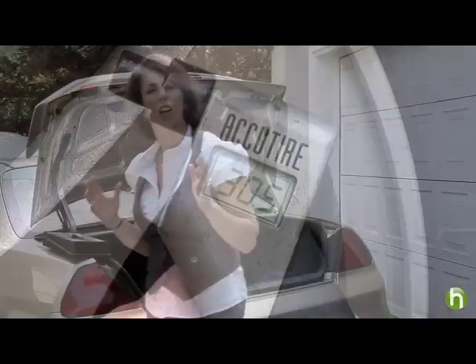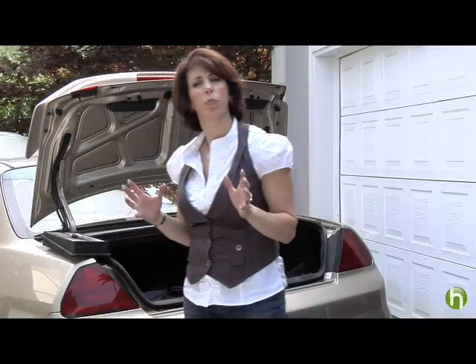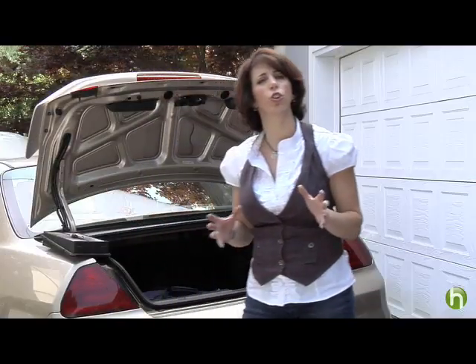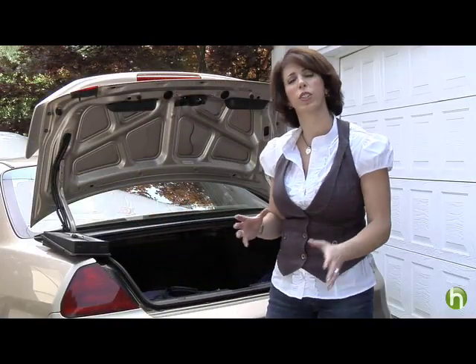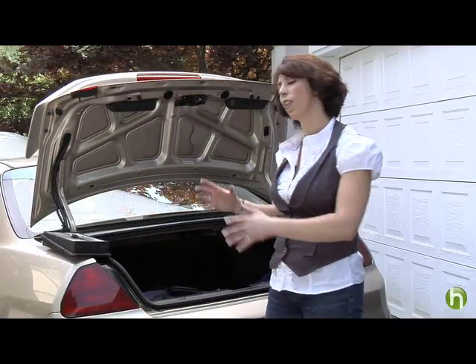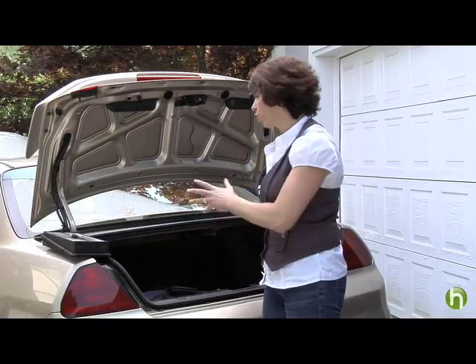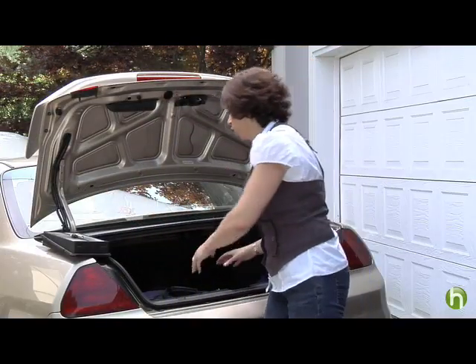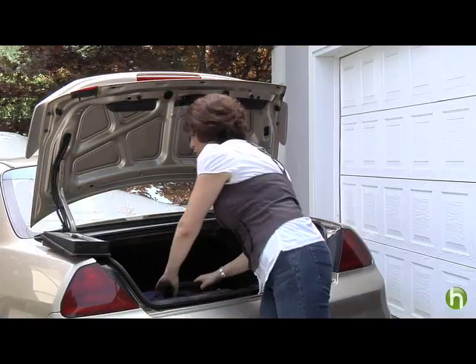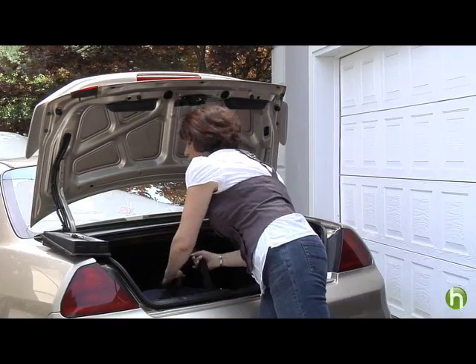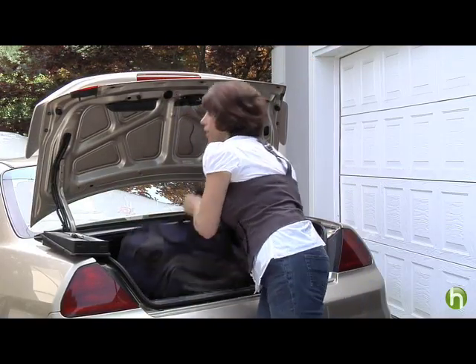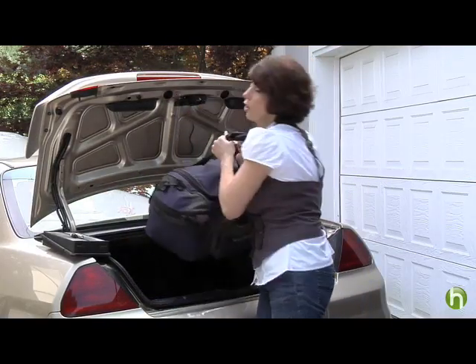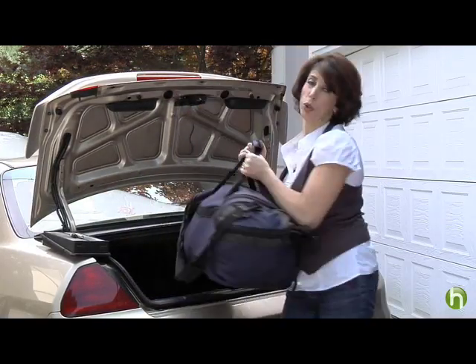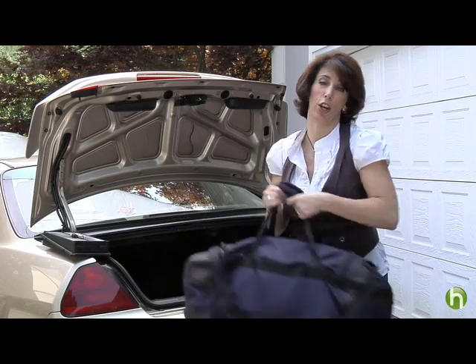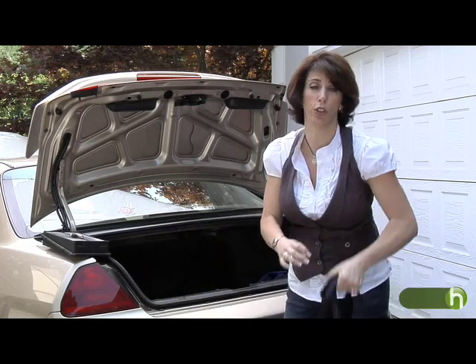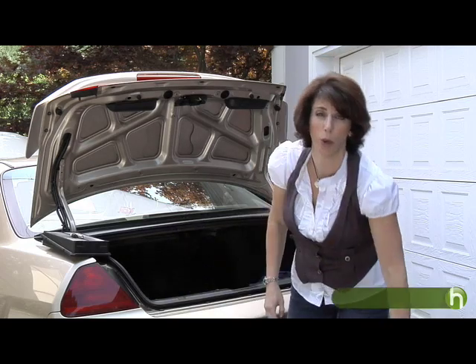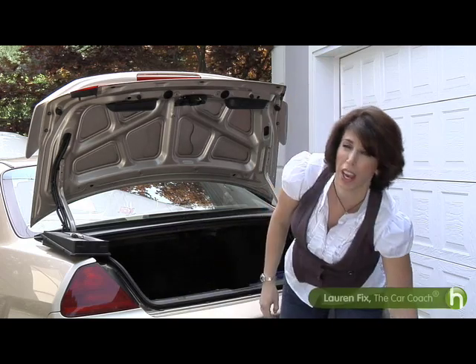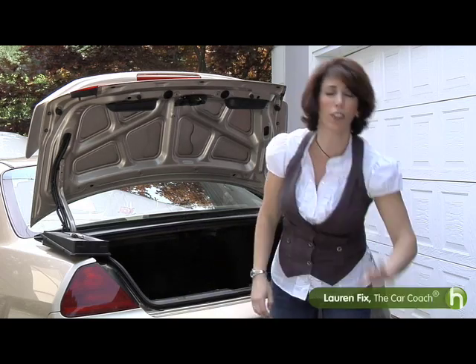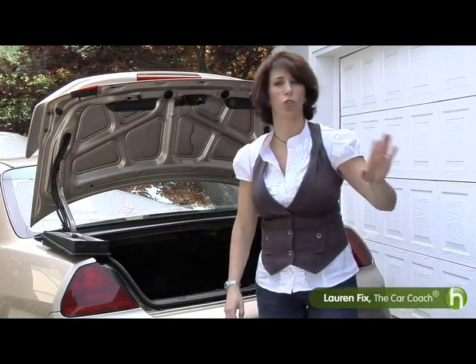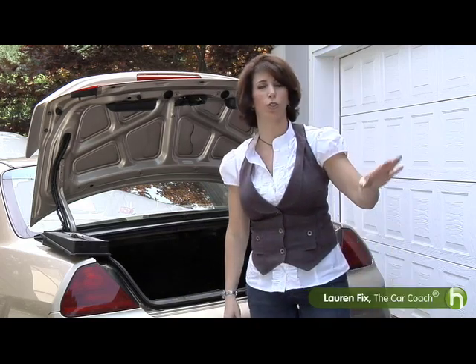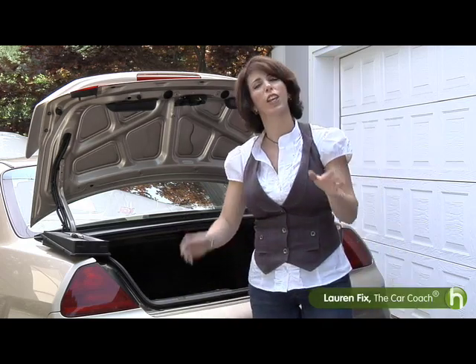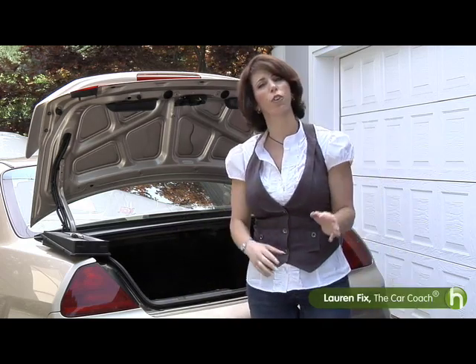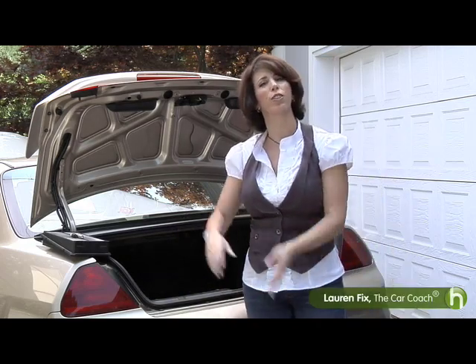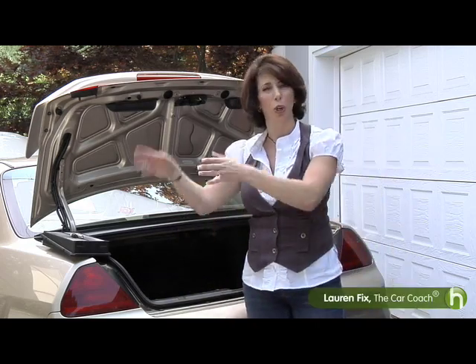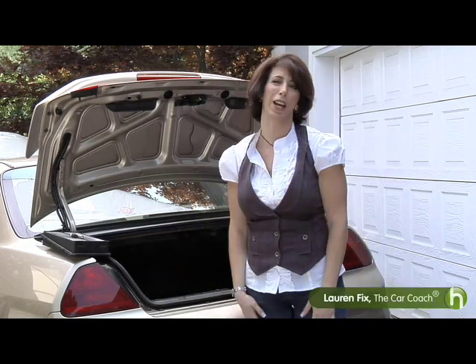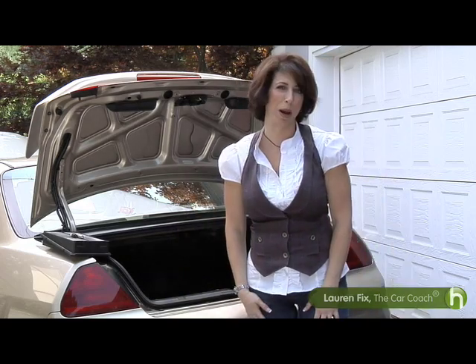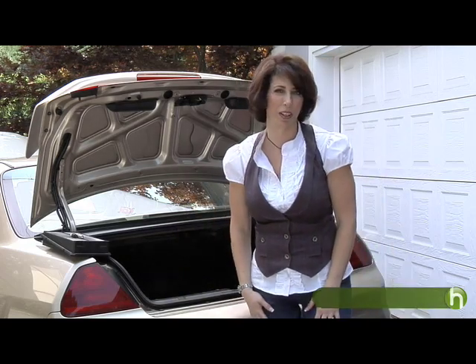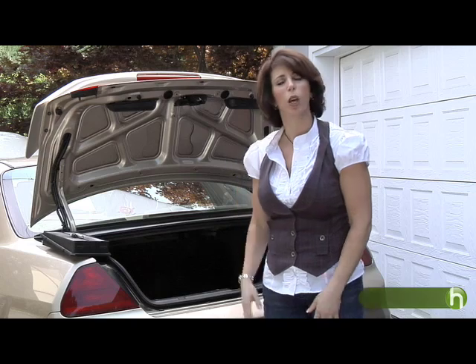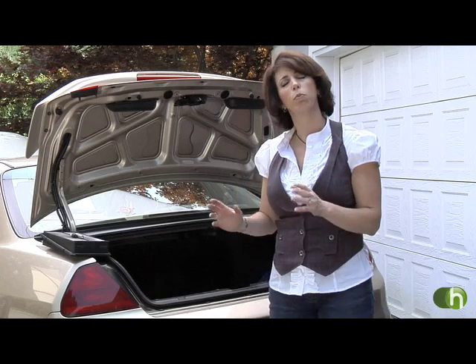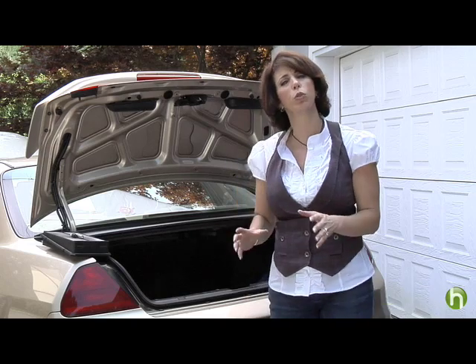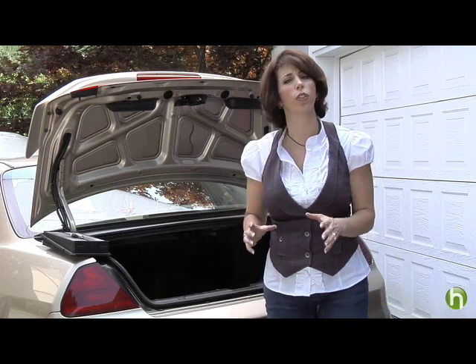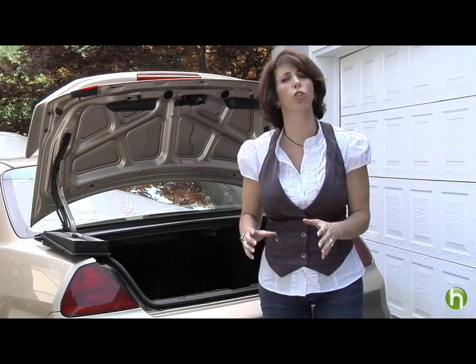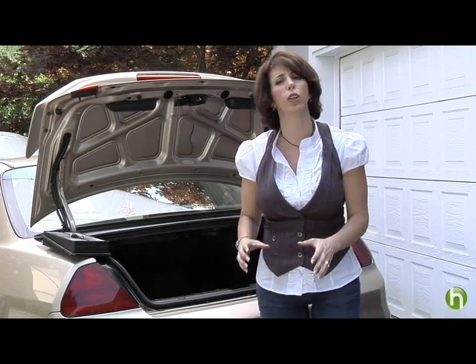Another simple thing you can do is get all that extra junk out of your trunk — this will really cost you at the fuel pump. And forget those drive-throughs; get off your buns and go inside and buy your buns.